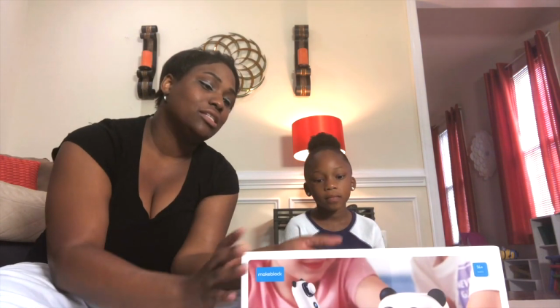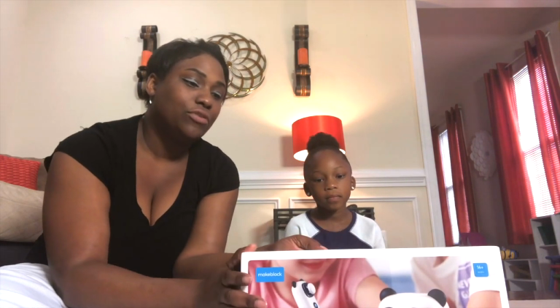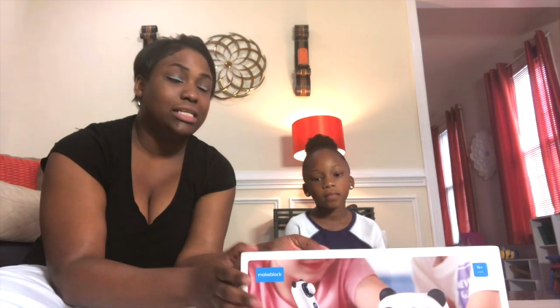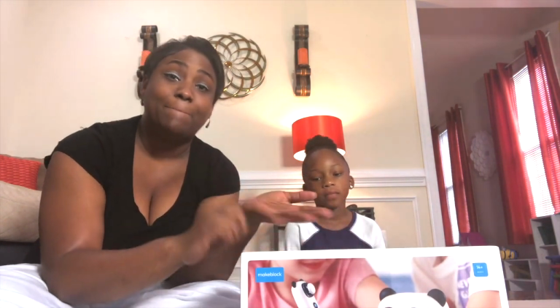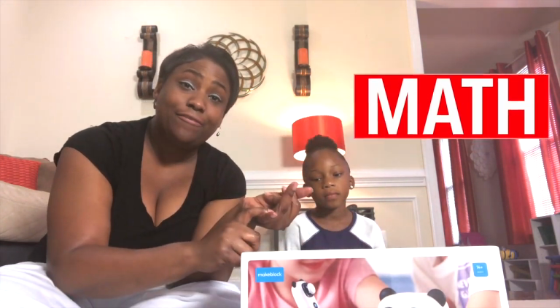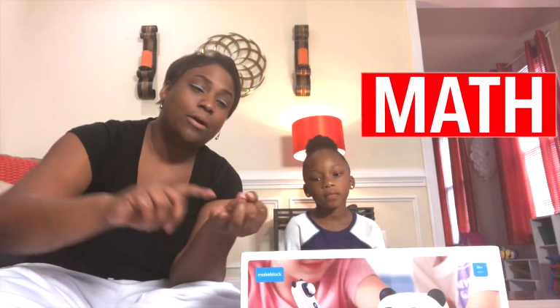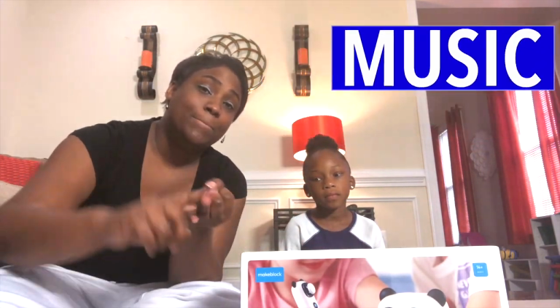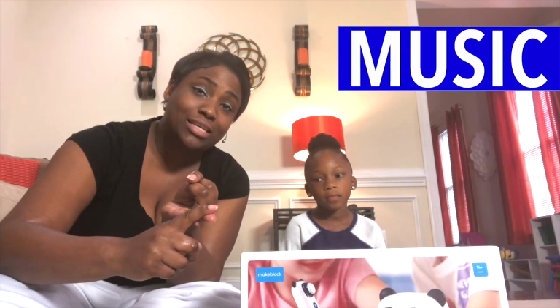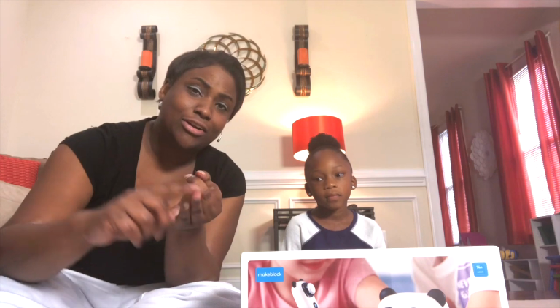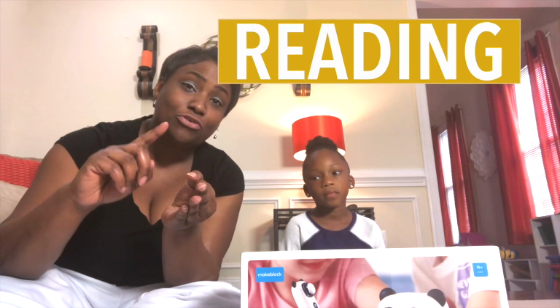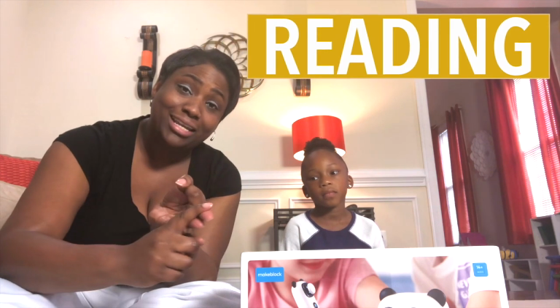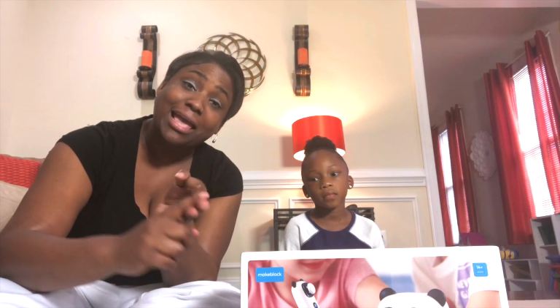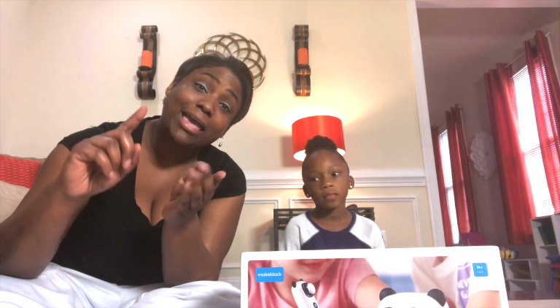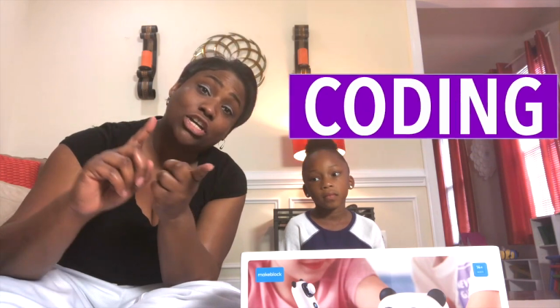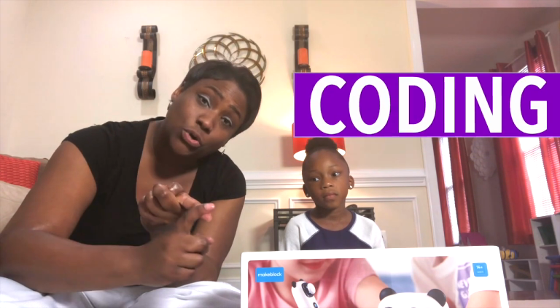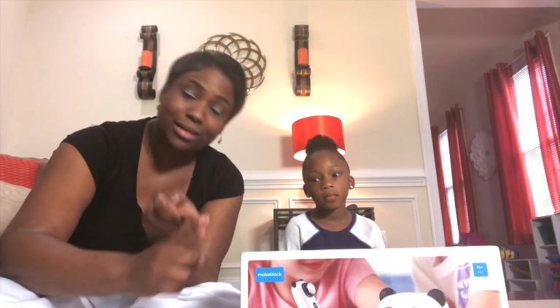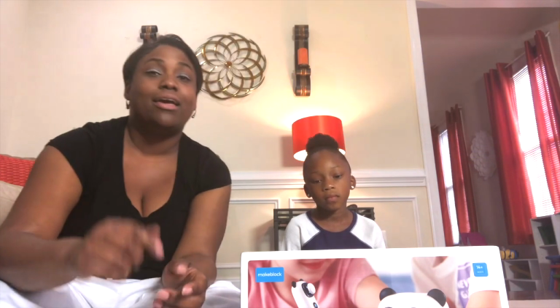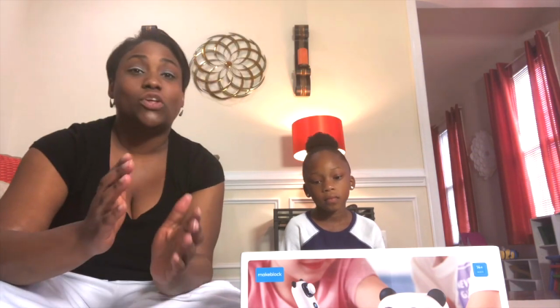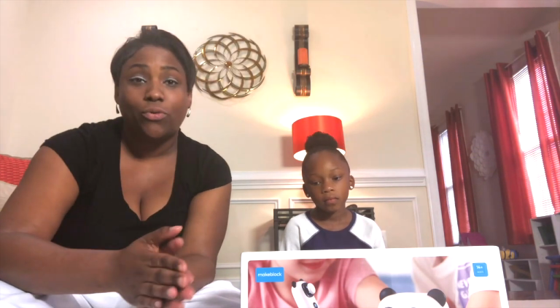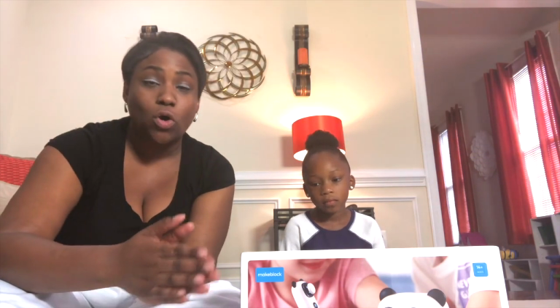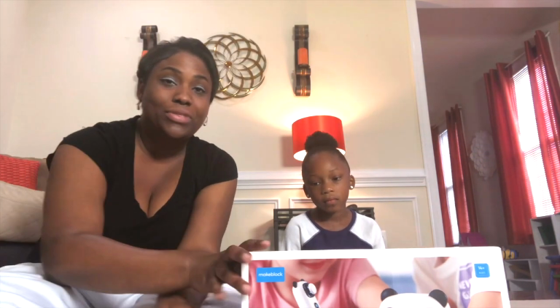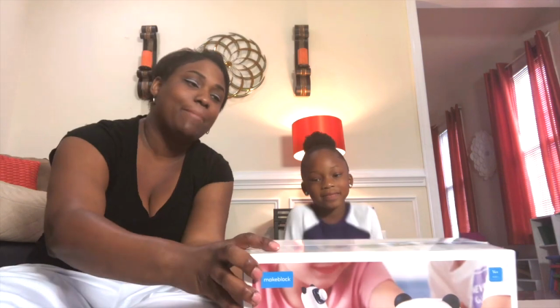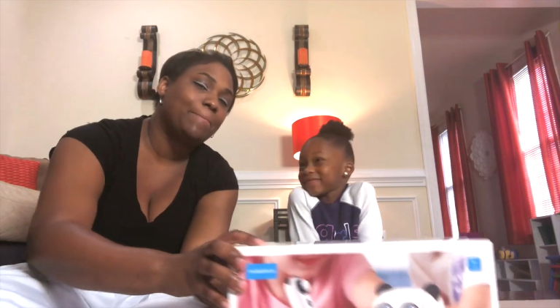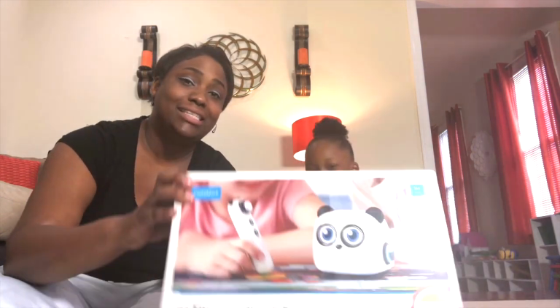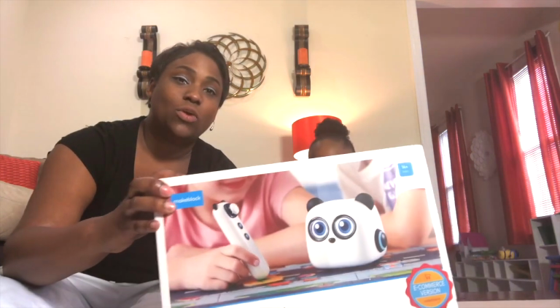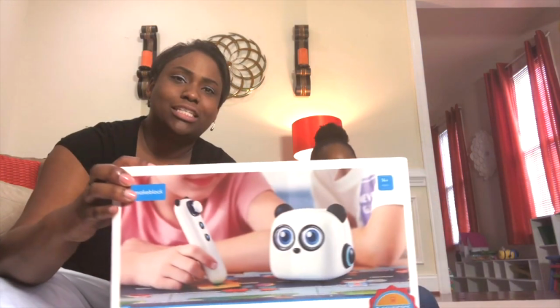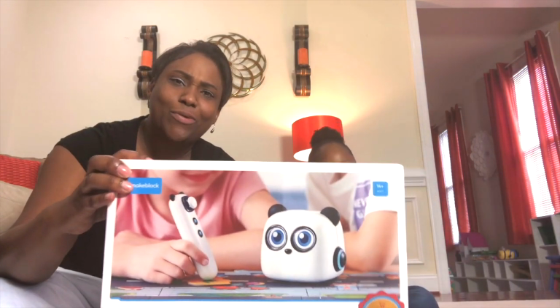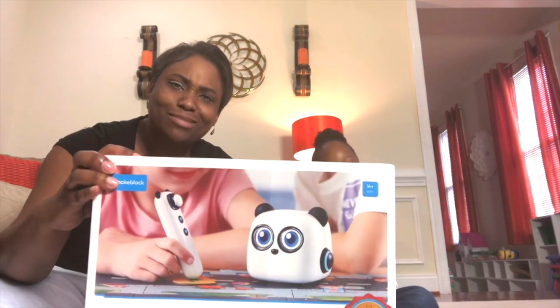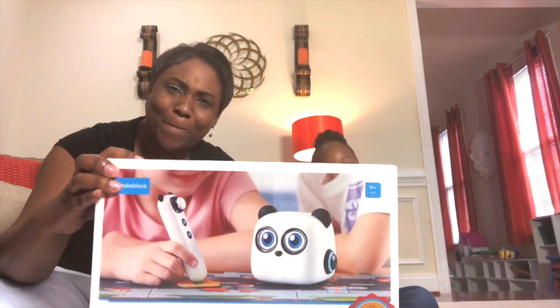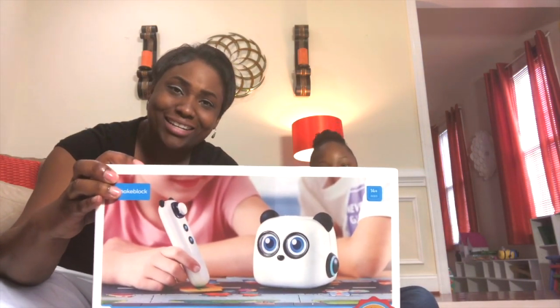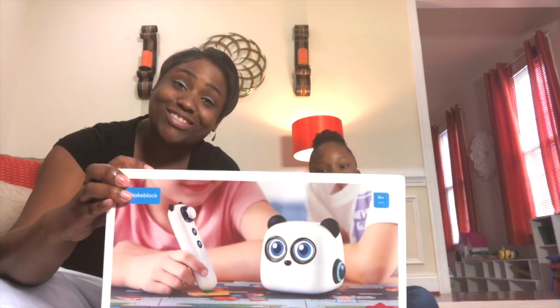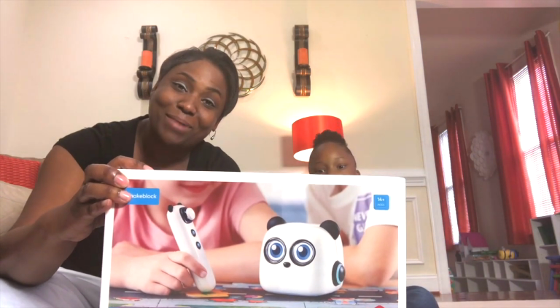What this covers is math, music, reading, and coding. So we're going to open this bad boy up and see what this little small panda is all about.